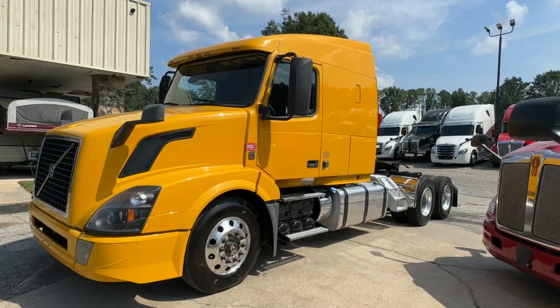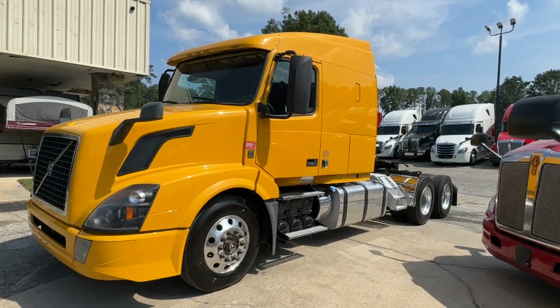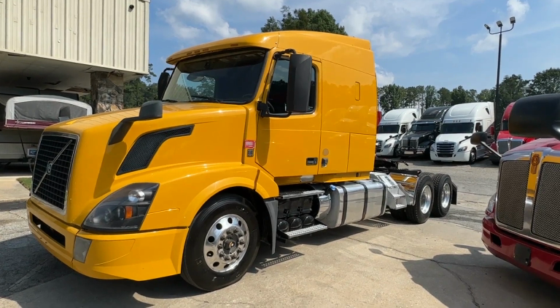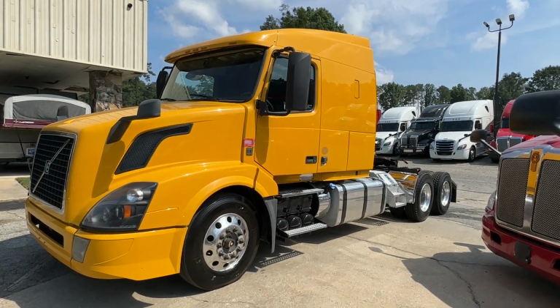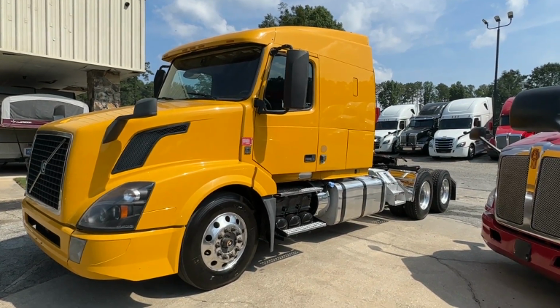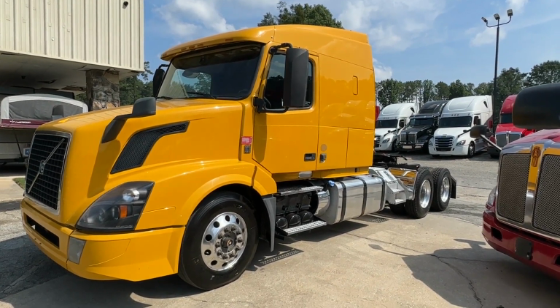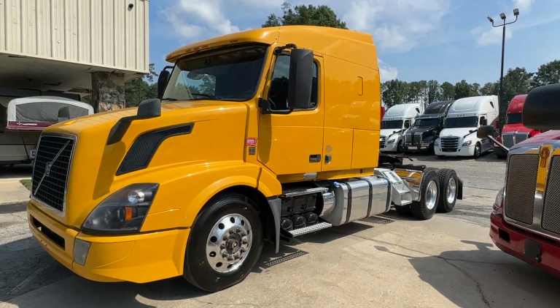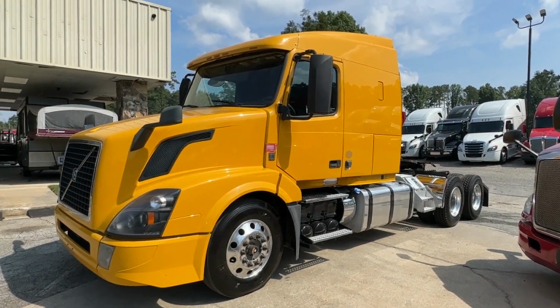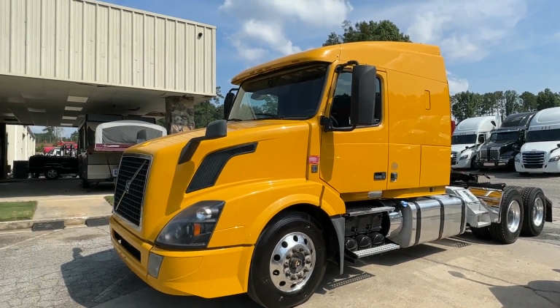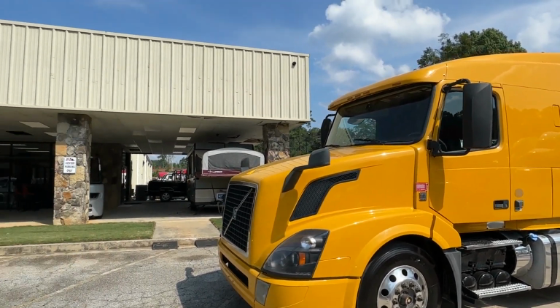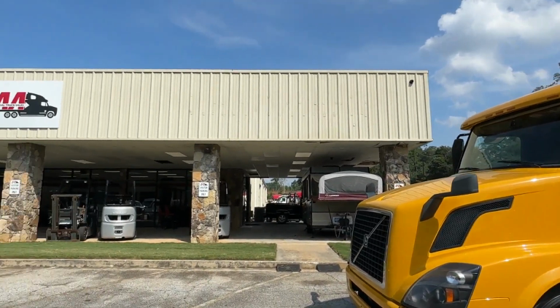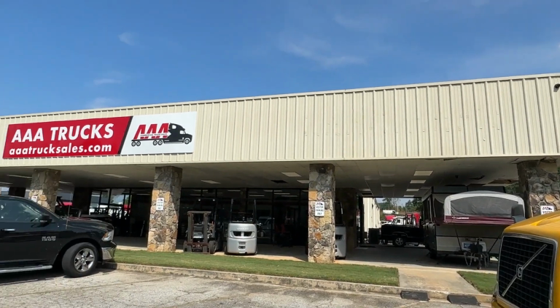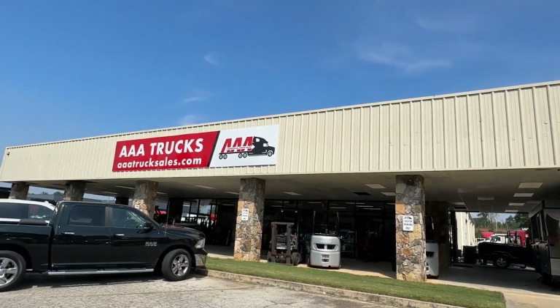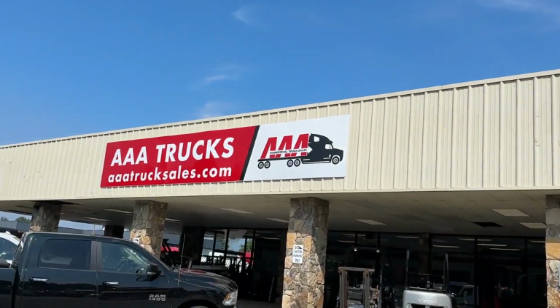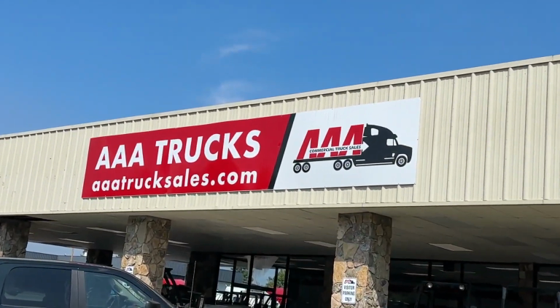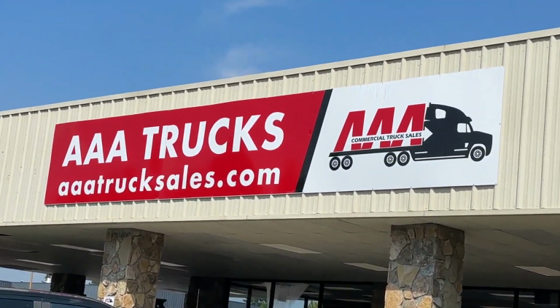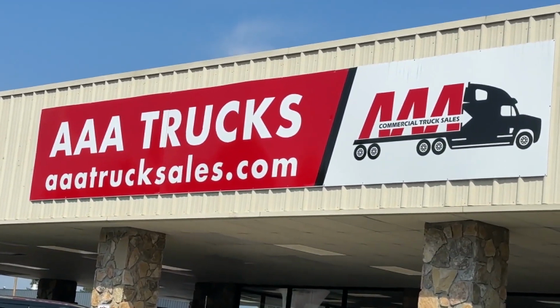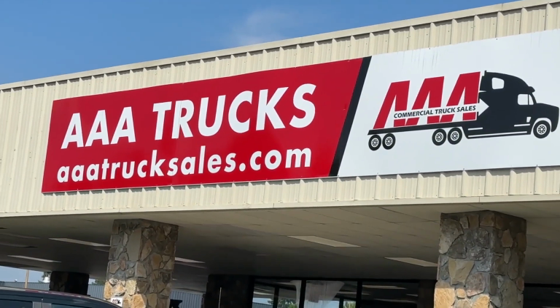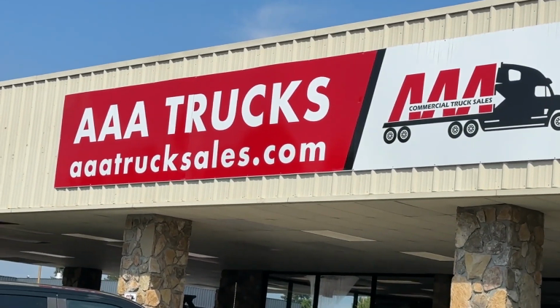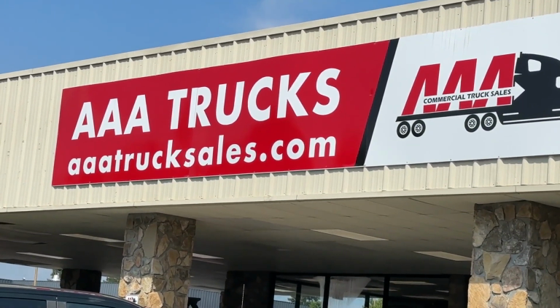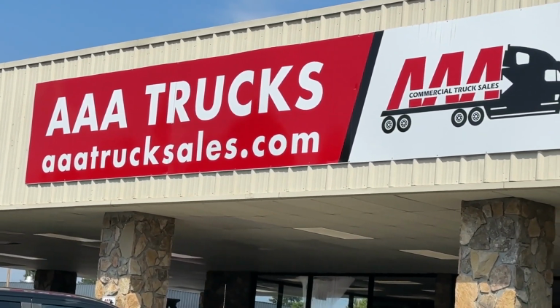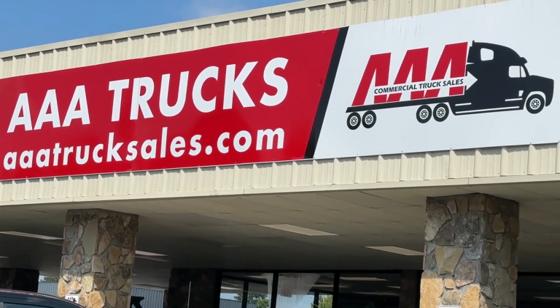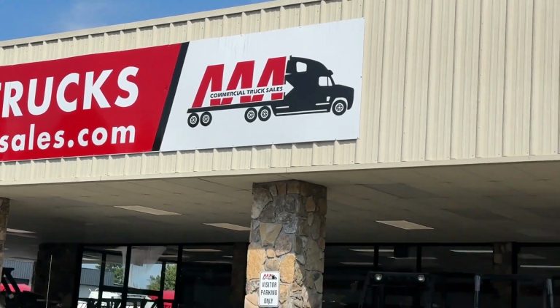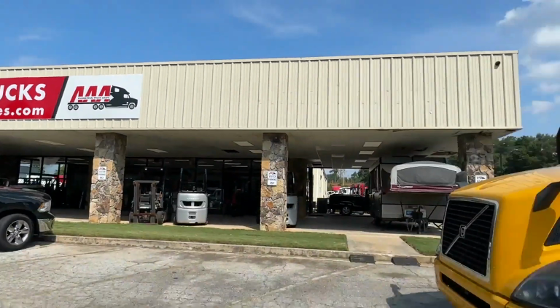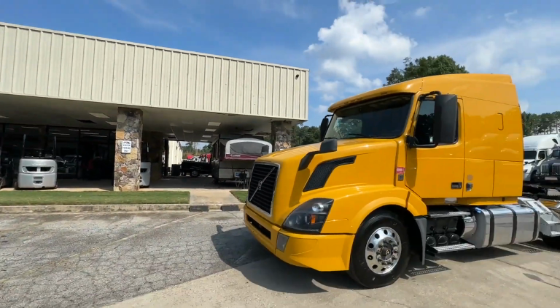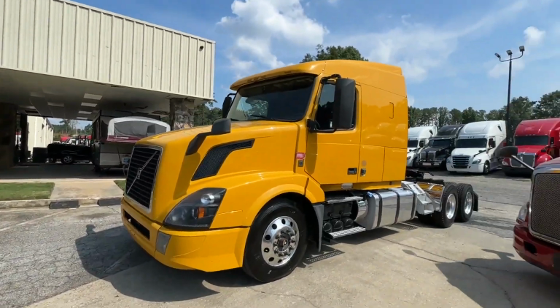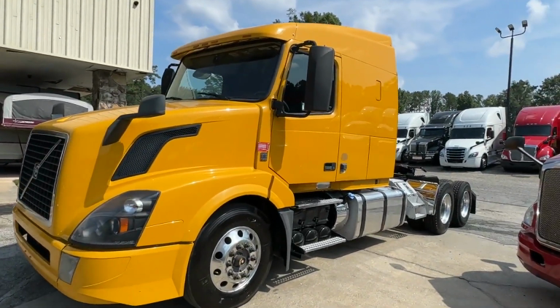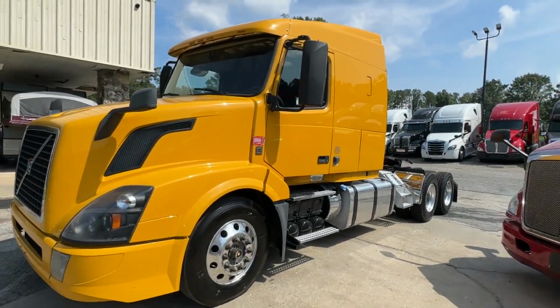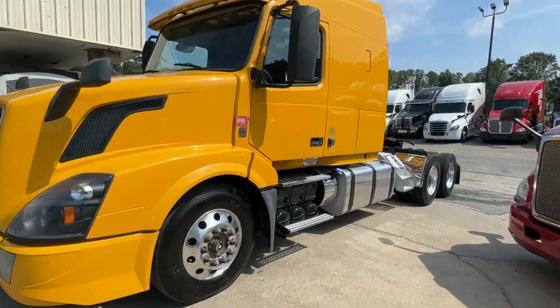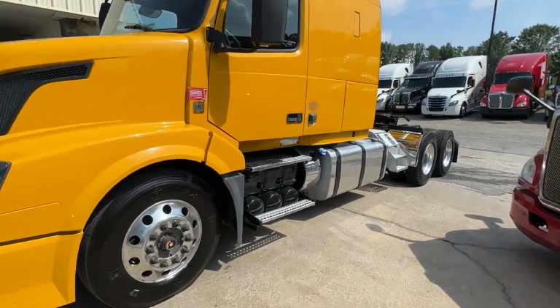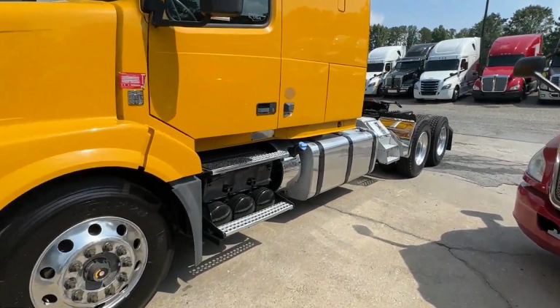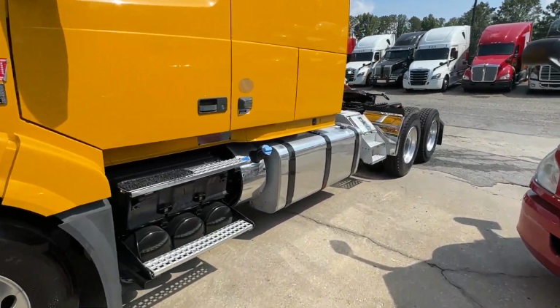Guys, we're looking at a 2018 Volvo VNL 630 with 579,000 miles. You can check this truck out and many more at aaatrucksales.com. This truck features an i-shift fully automatic transmission.